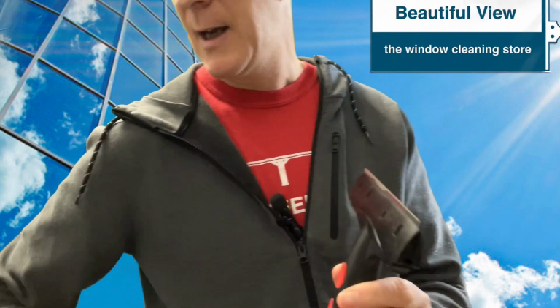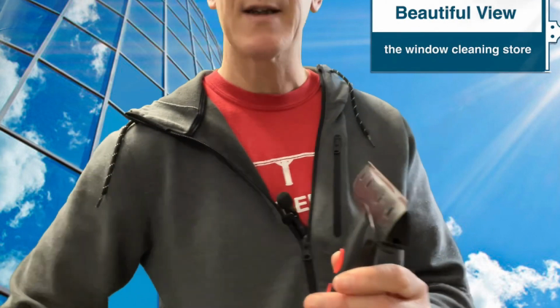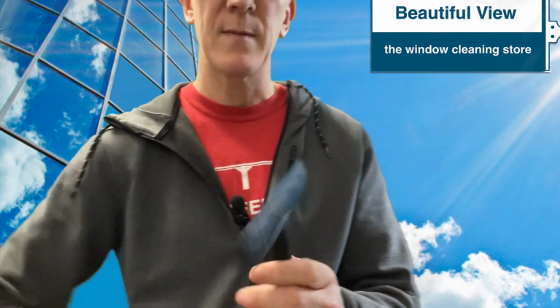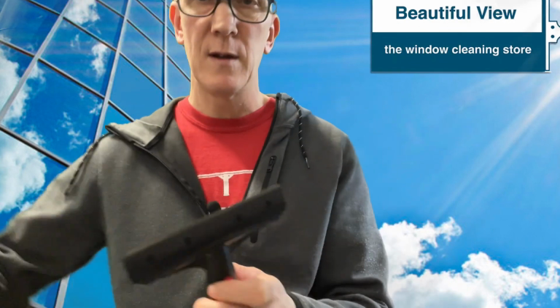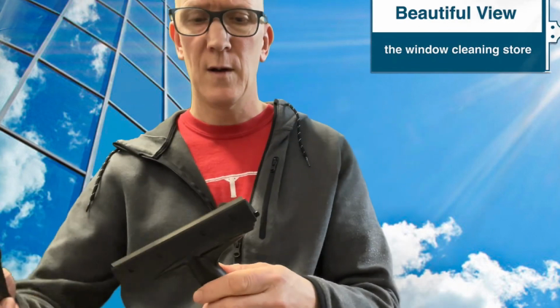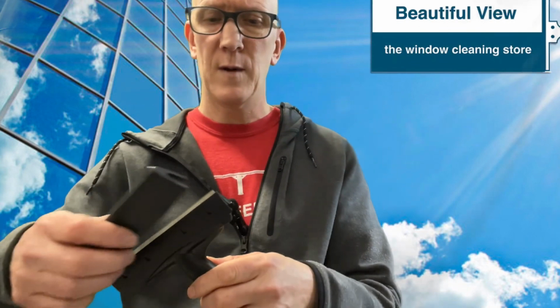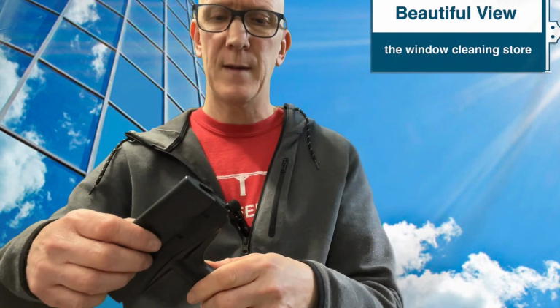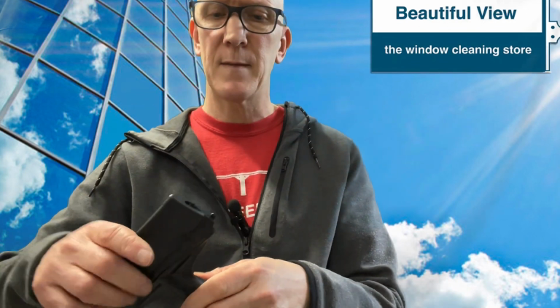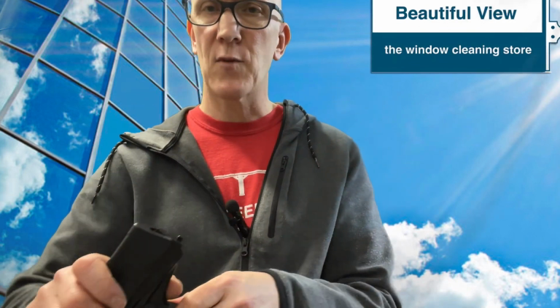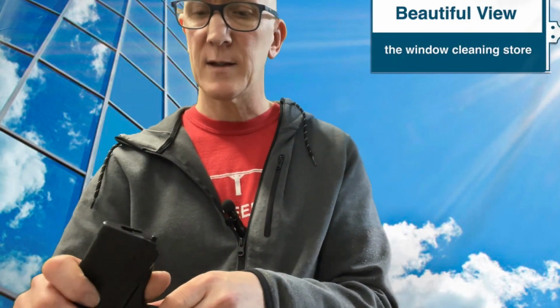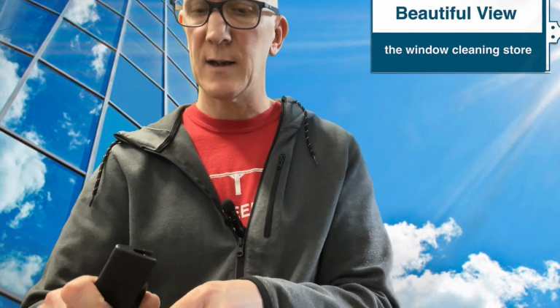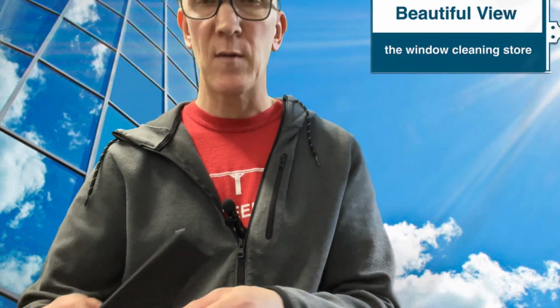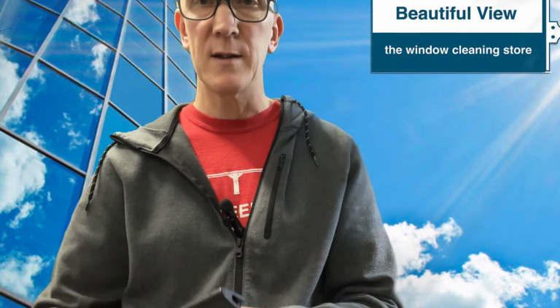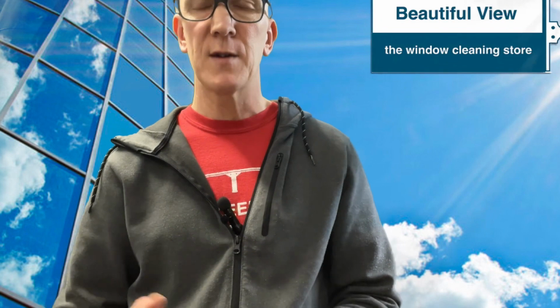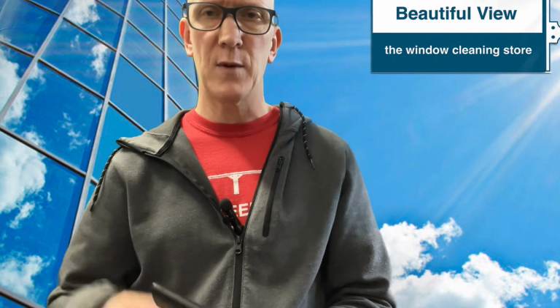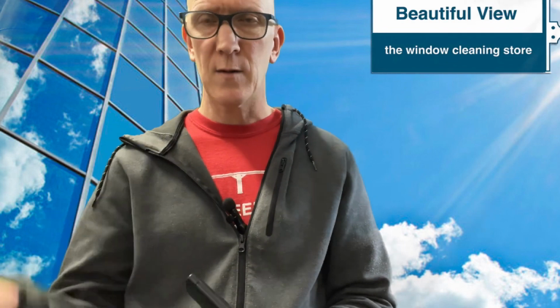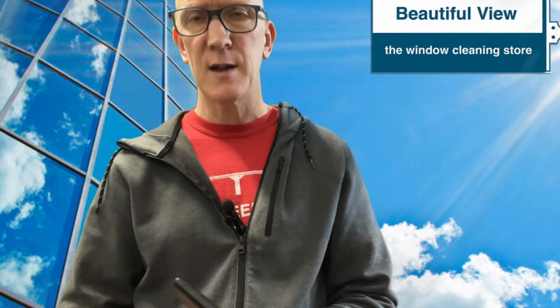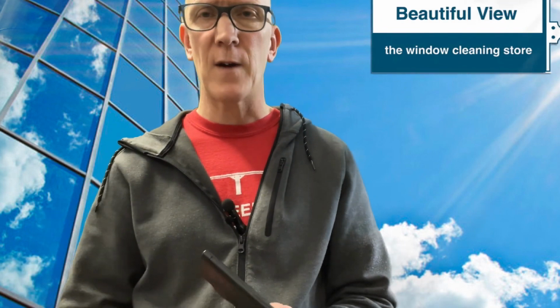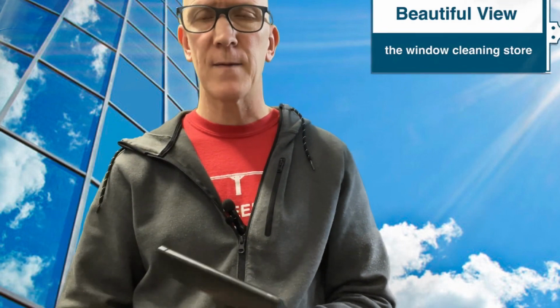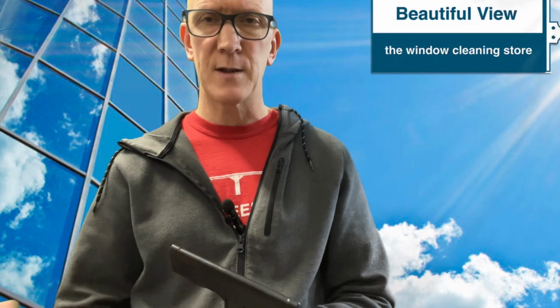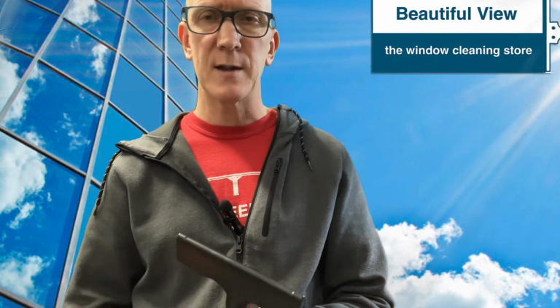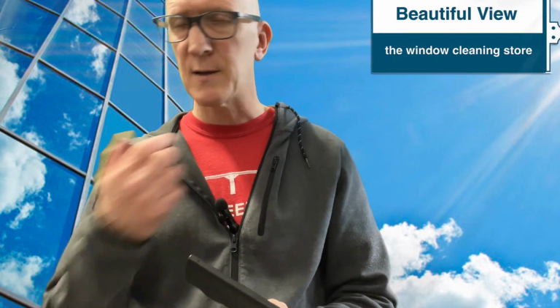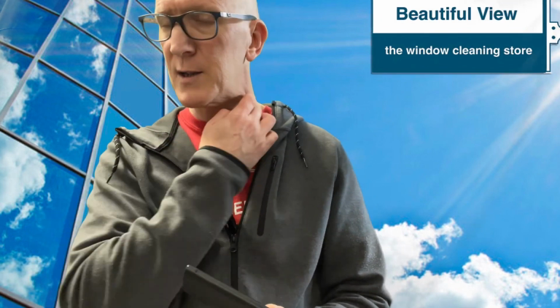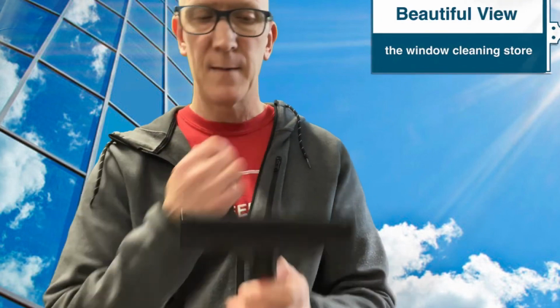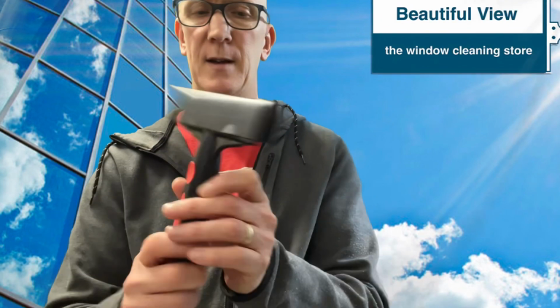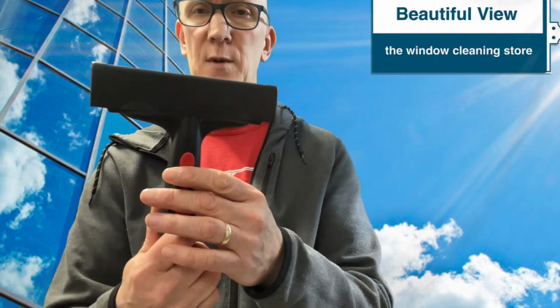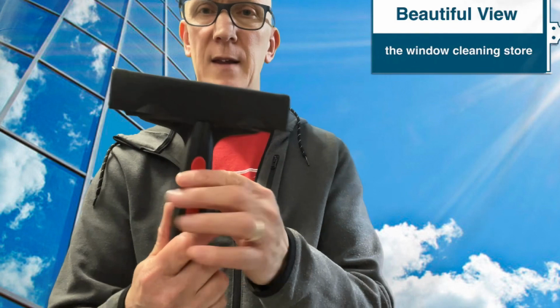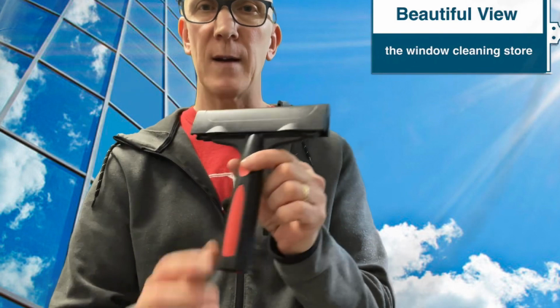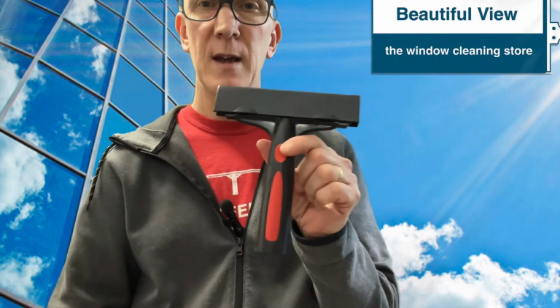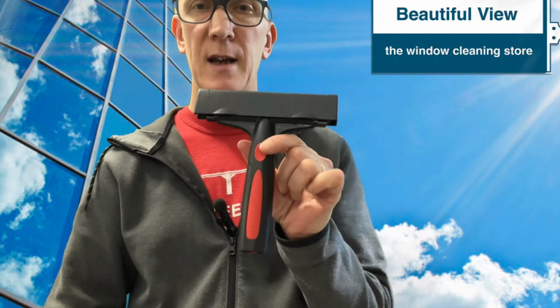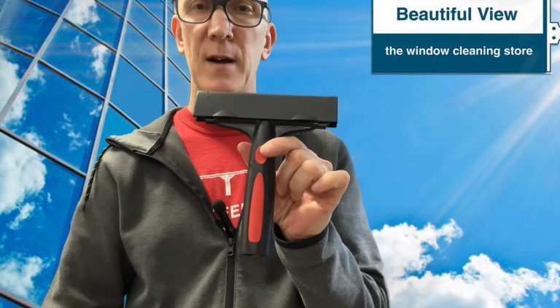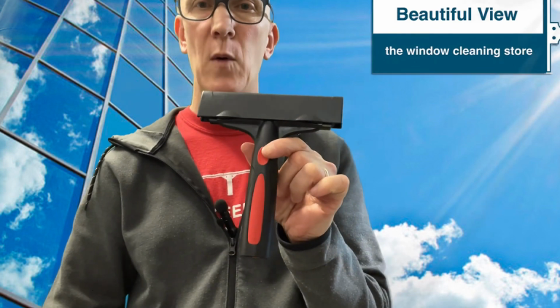It is compatible with most of the major brands' scraper blades, so you can put Unger blades in it, Triumph, Tori — 6-inch blades. Pretty handy that way. It does fit on a pole as well.